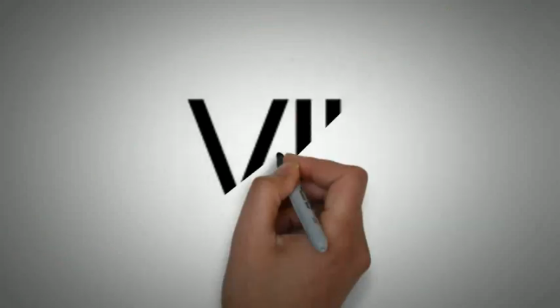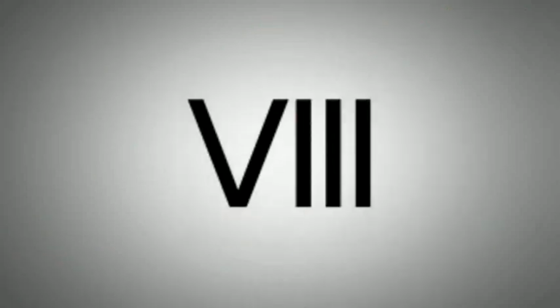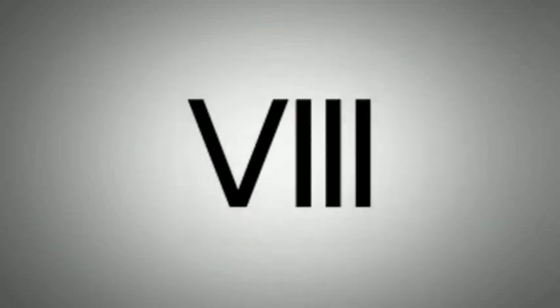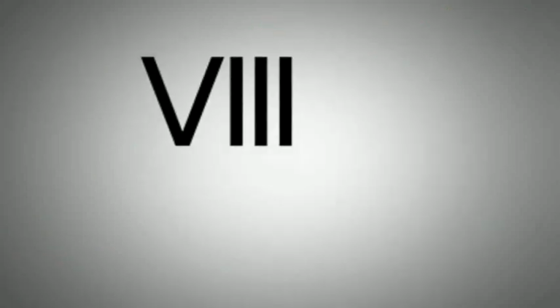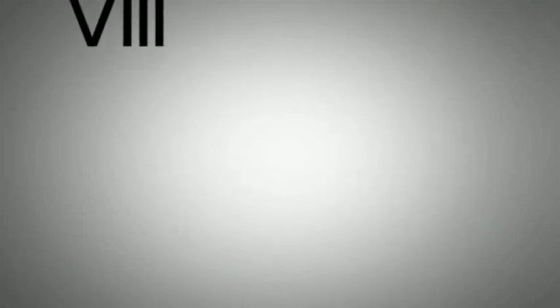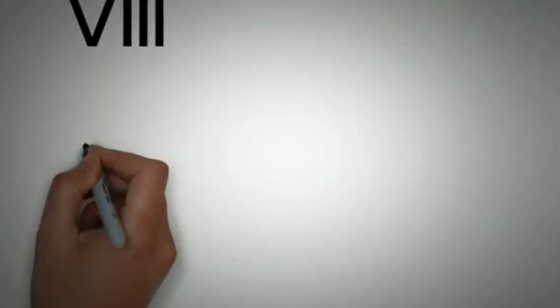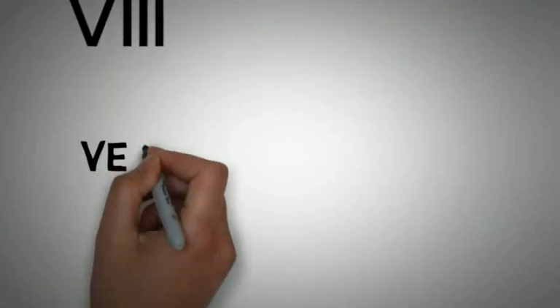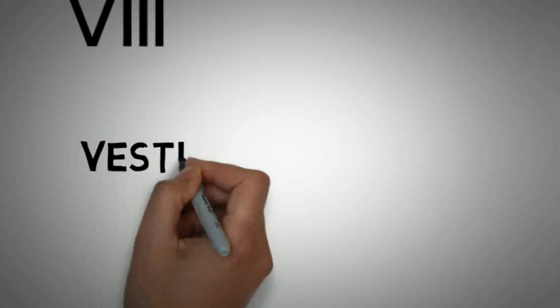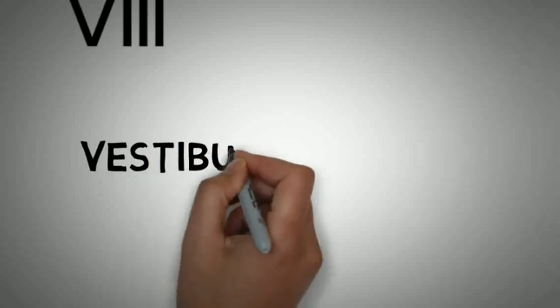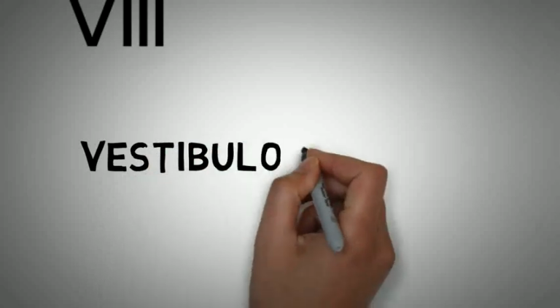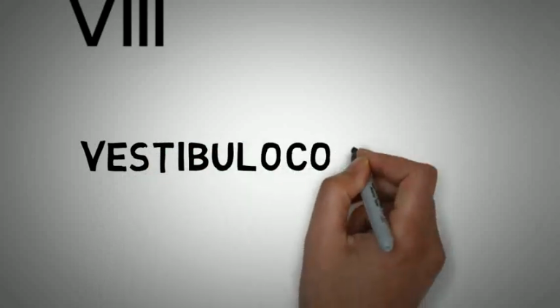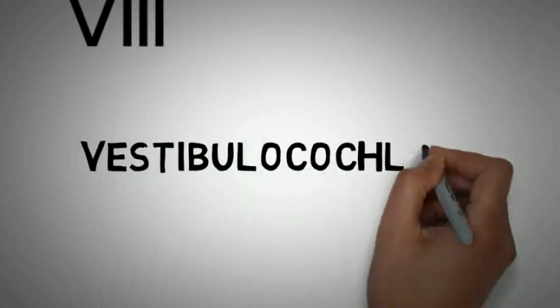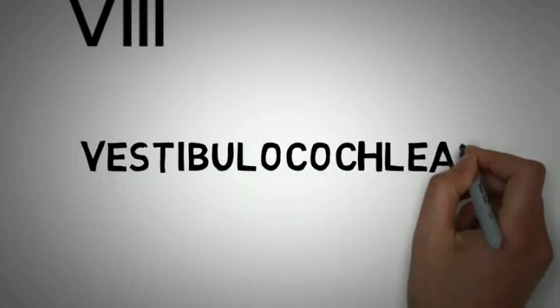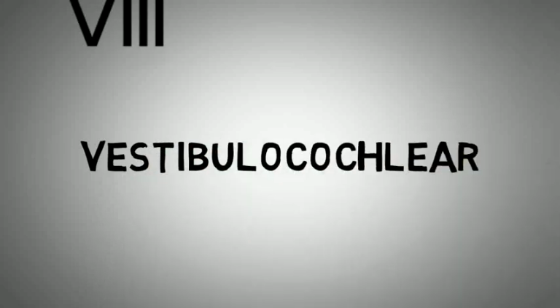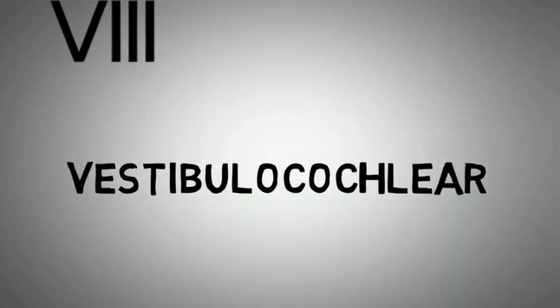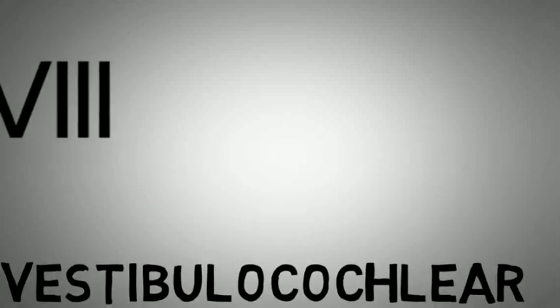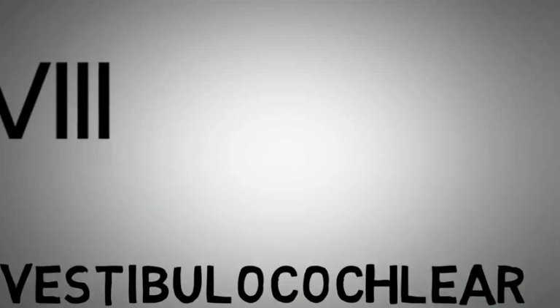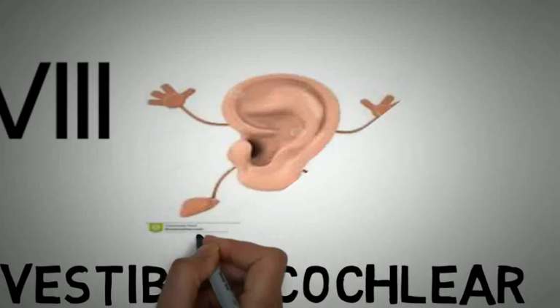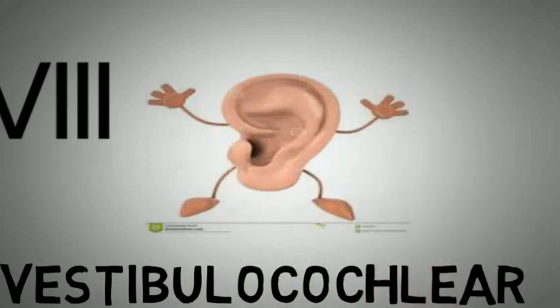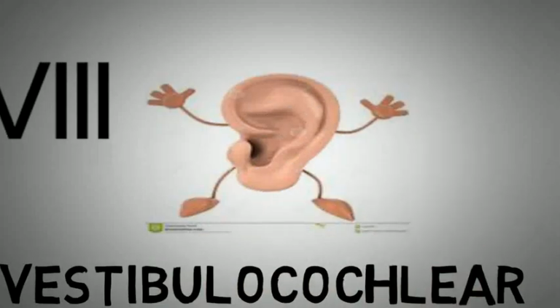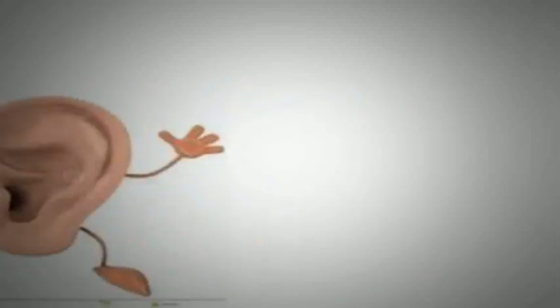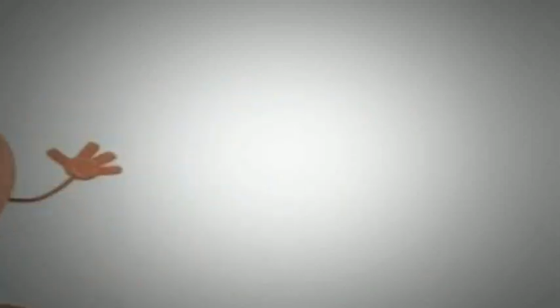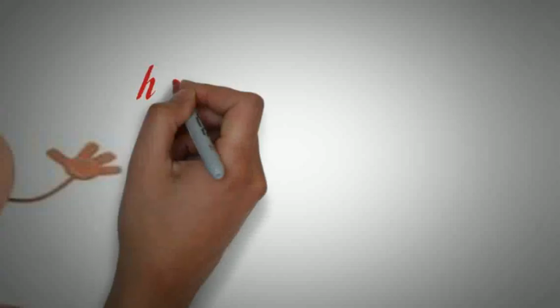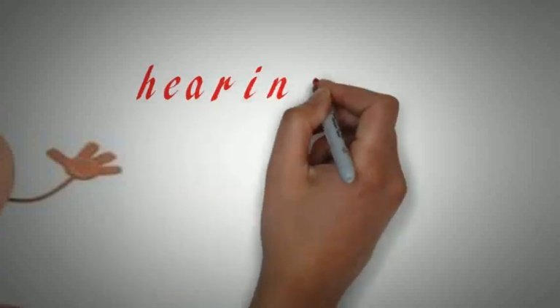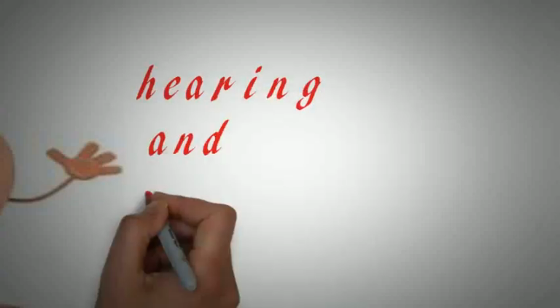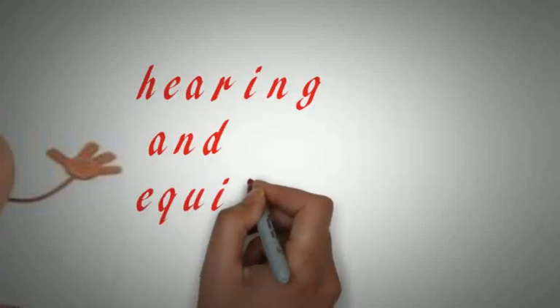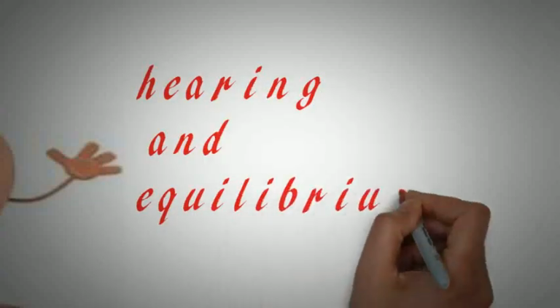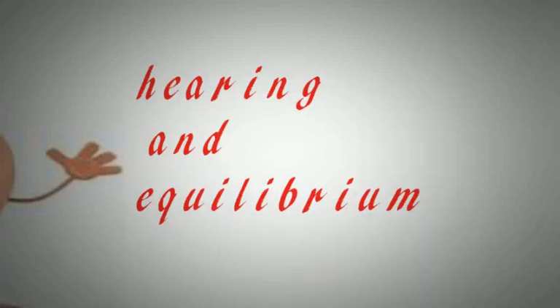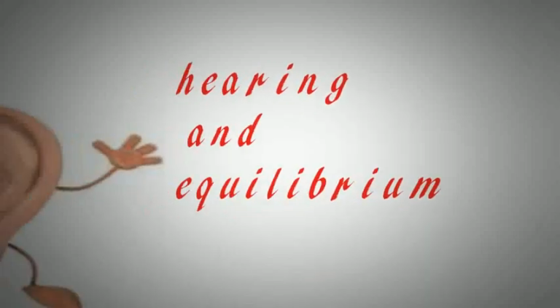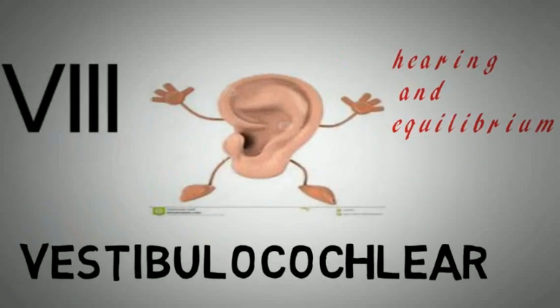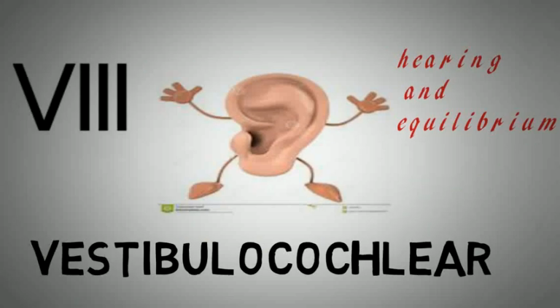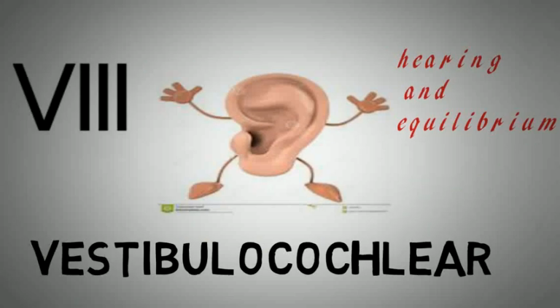The eighth cranial nerve is the vestibulocochlear. It is a mixed type of cranial nerve. It helps in hearing as well as maintaining the equilibrium of the body.